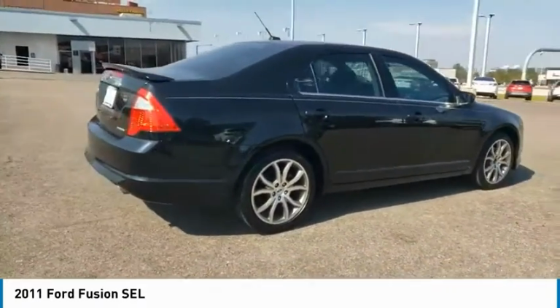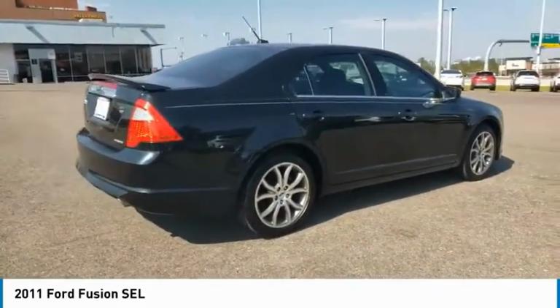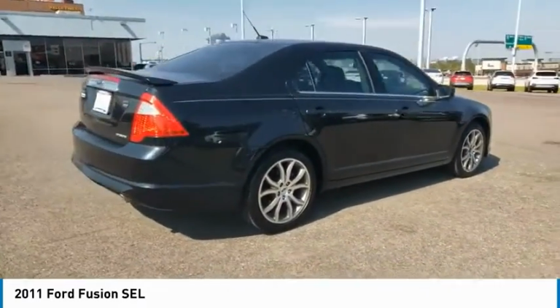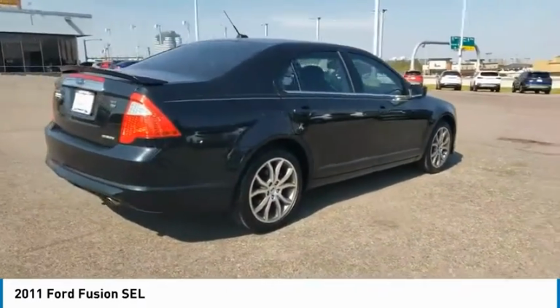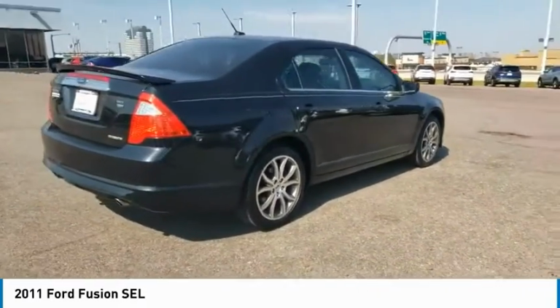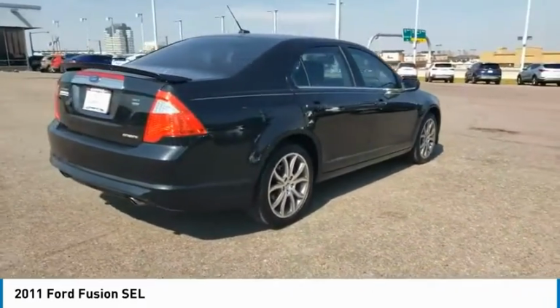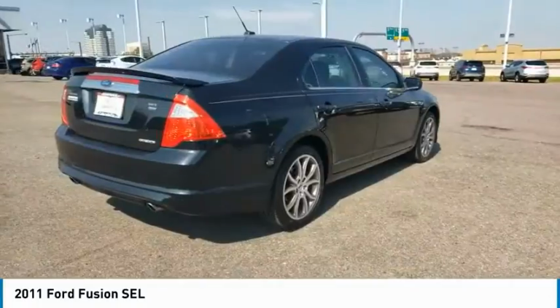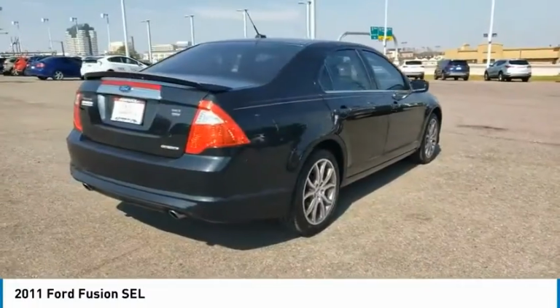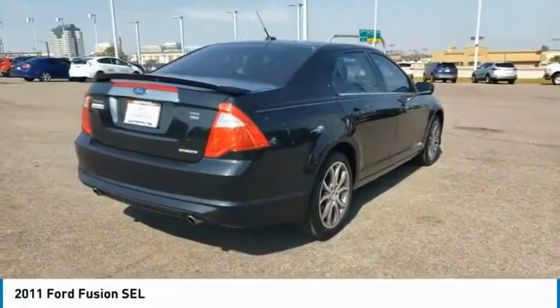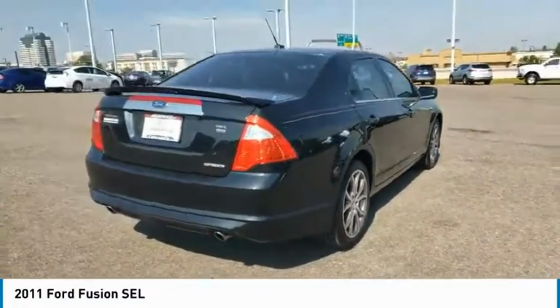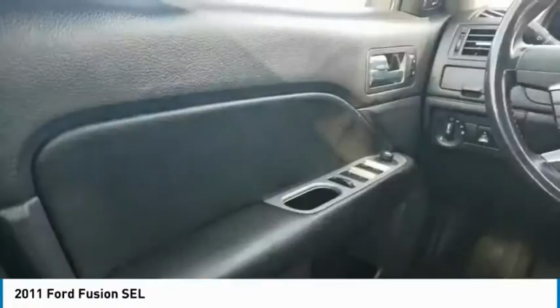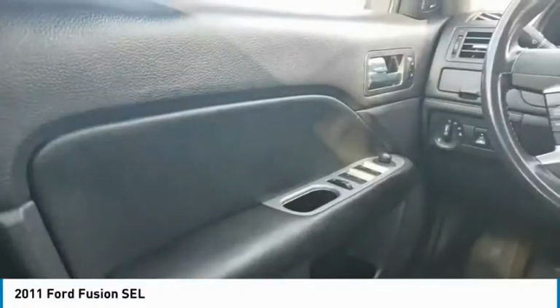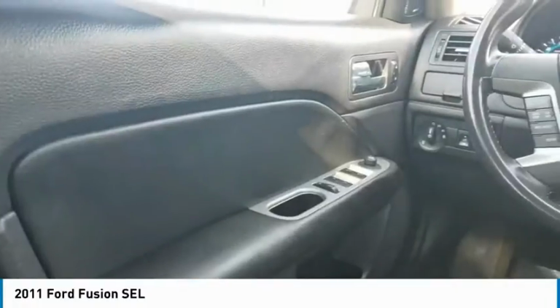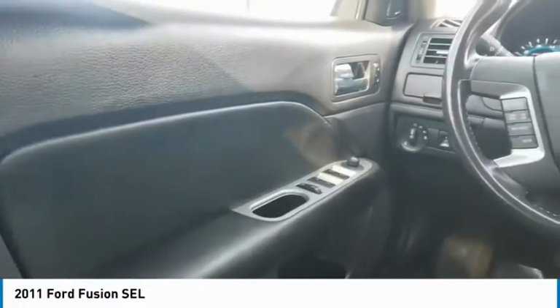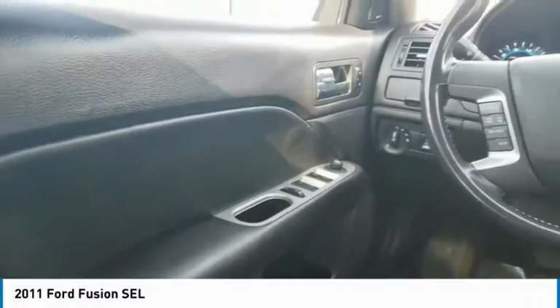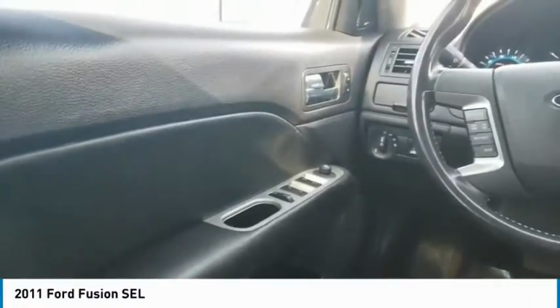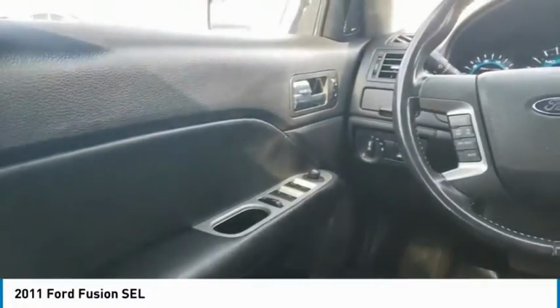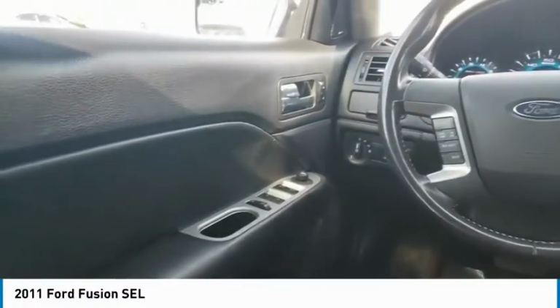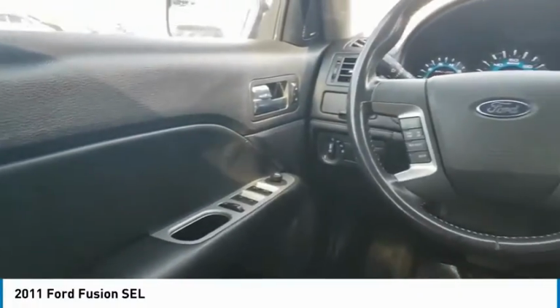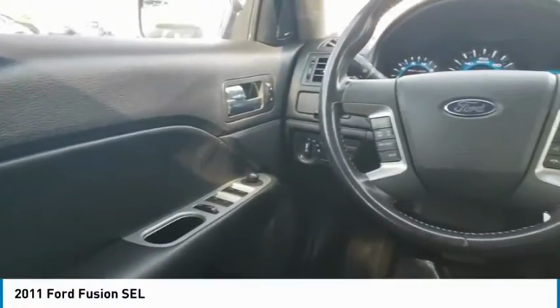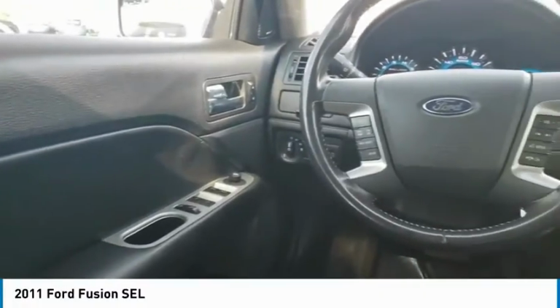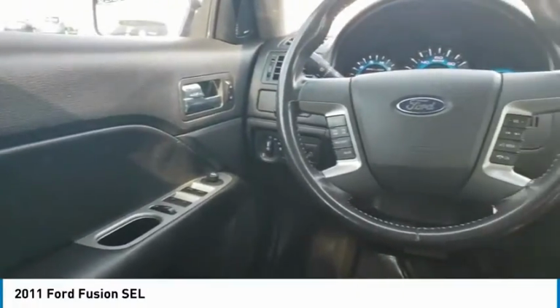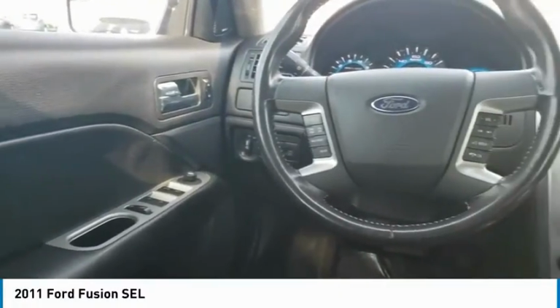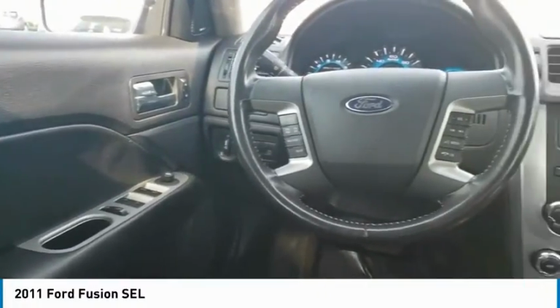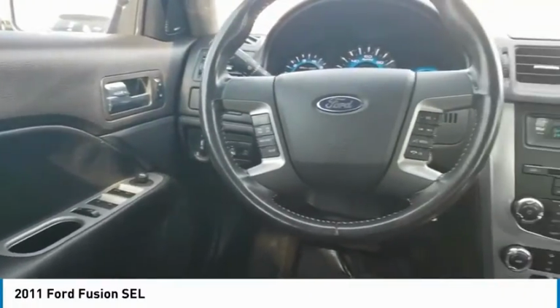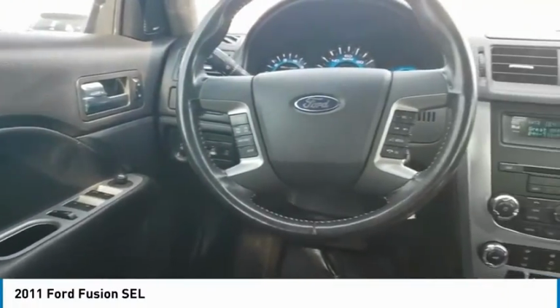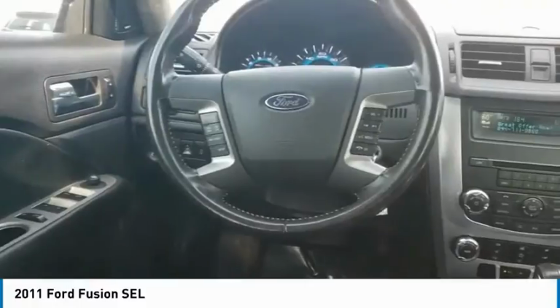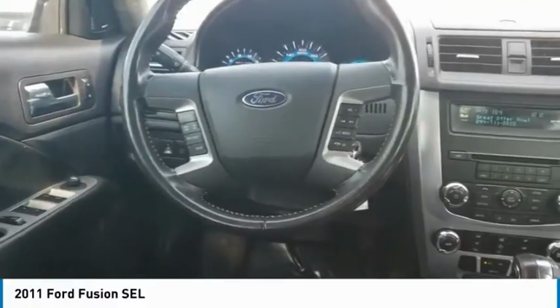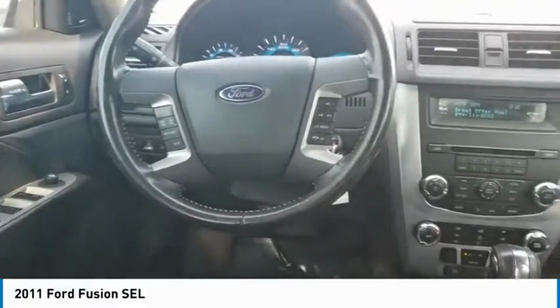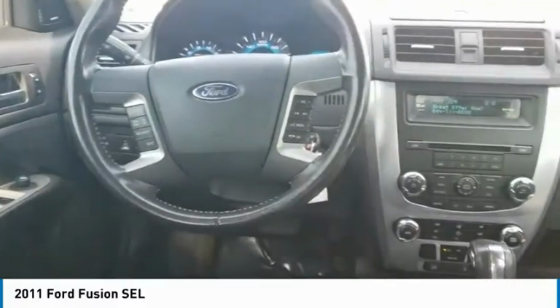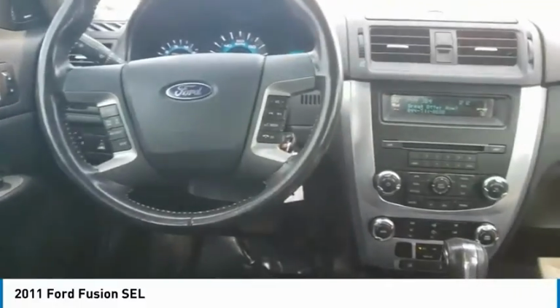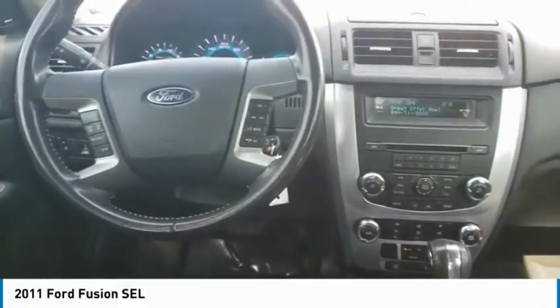Tire pressure monitor, heated mirrors, all-wheel drive, aluminum wheels, traction control, stability control, engine immobilizer.